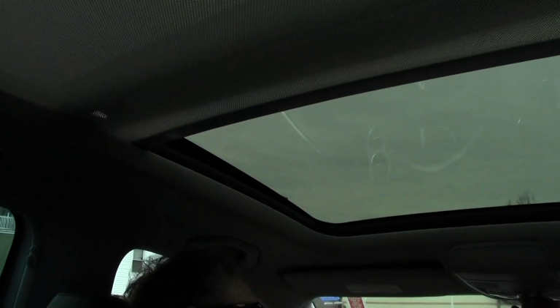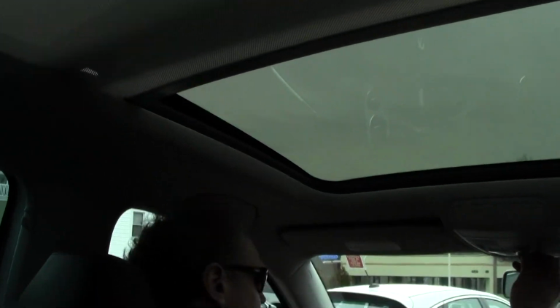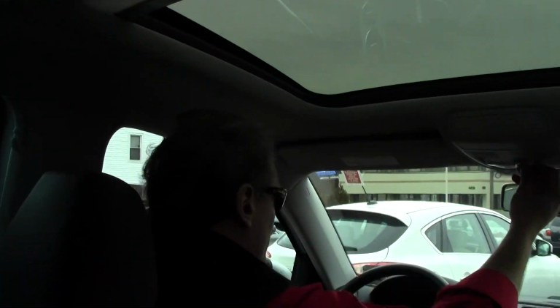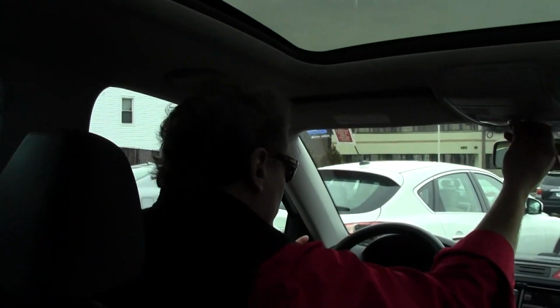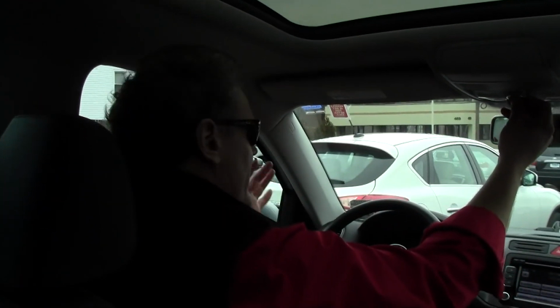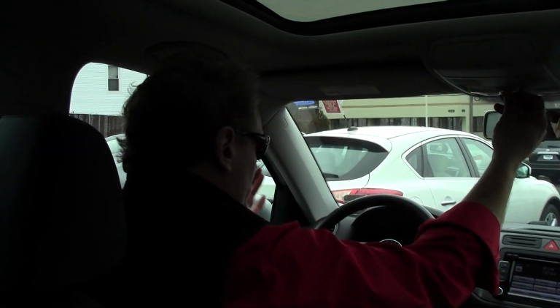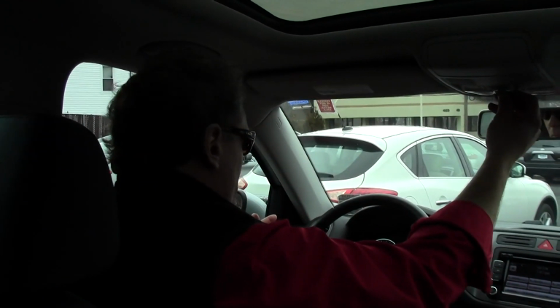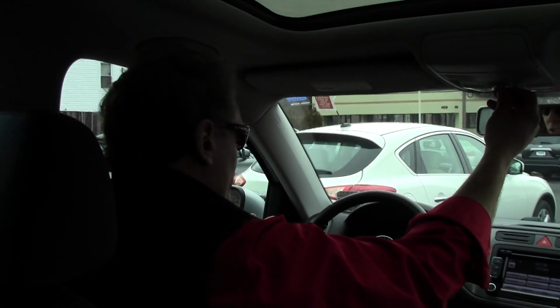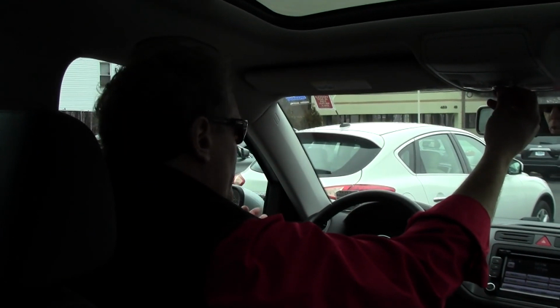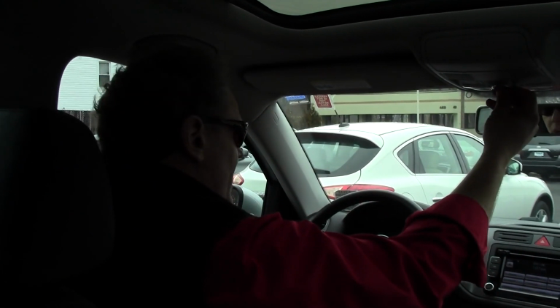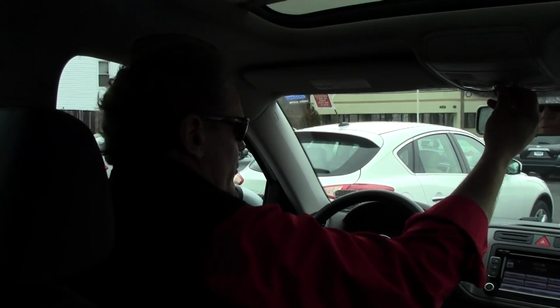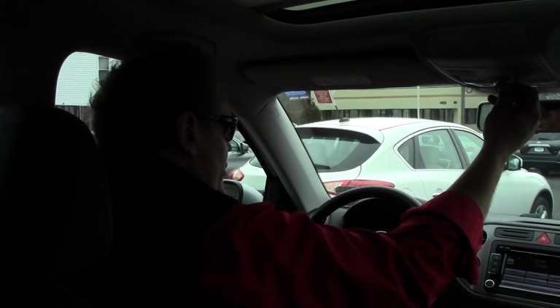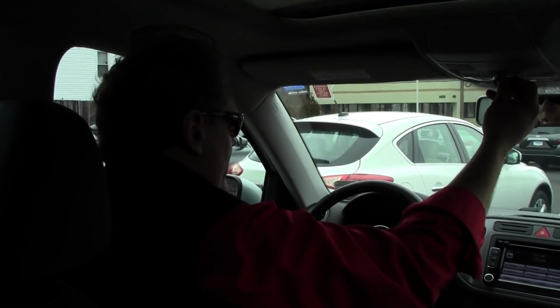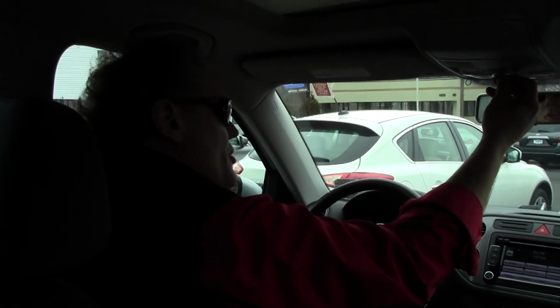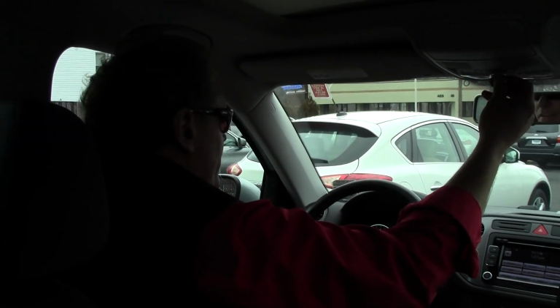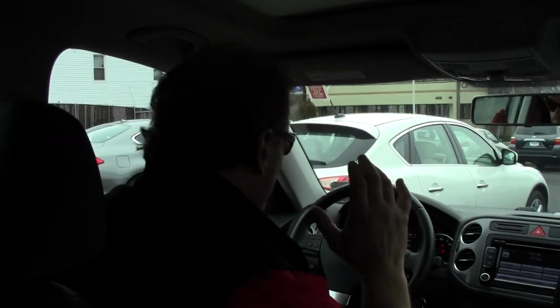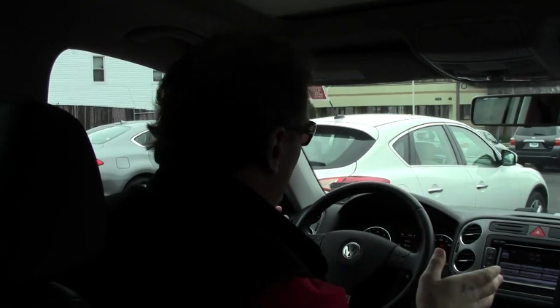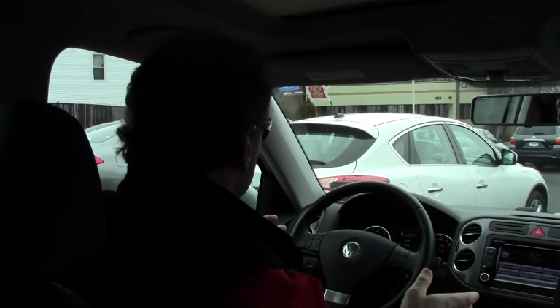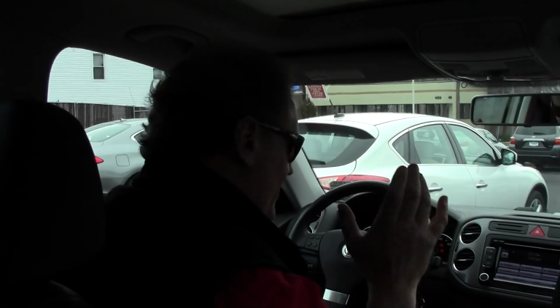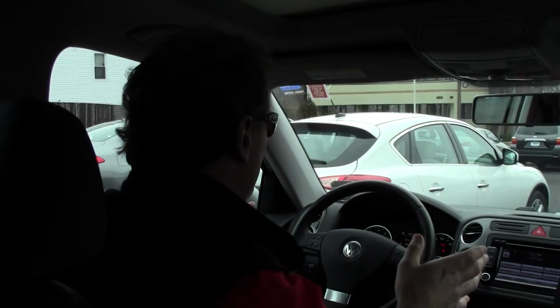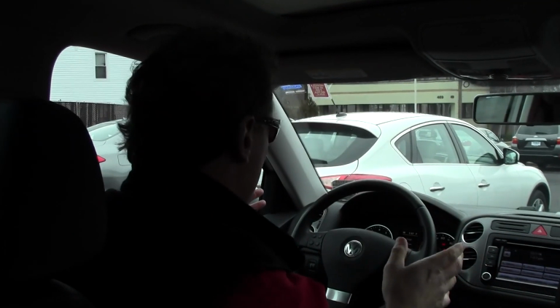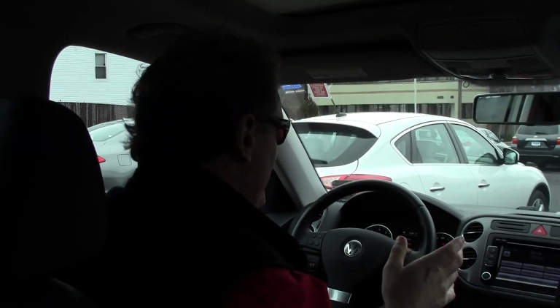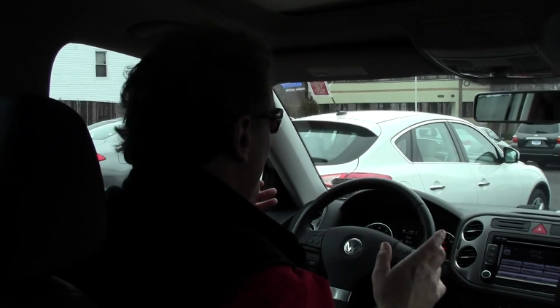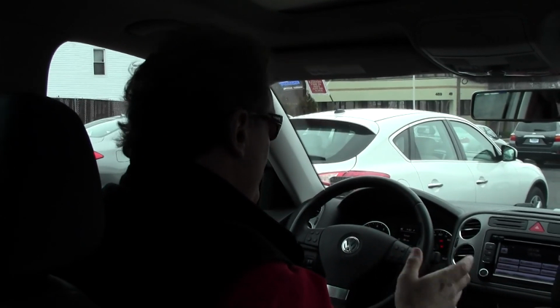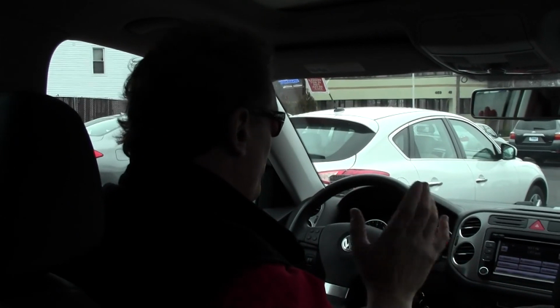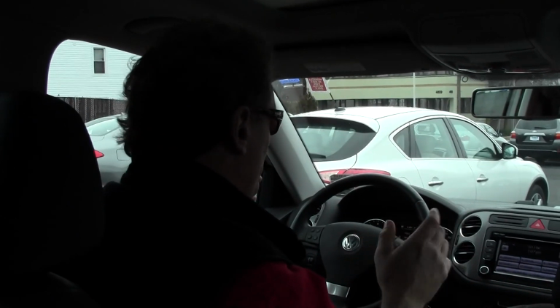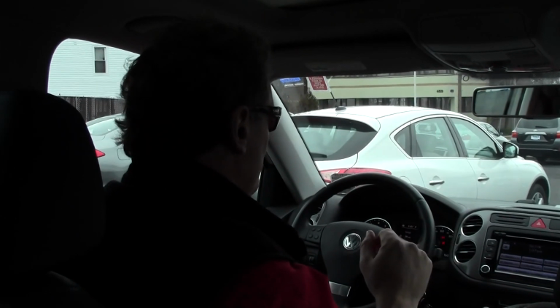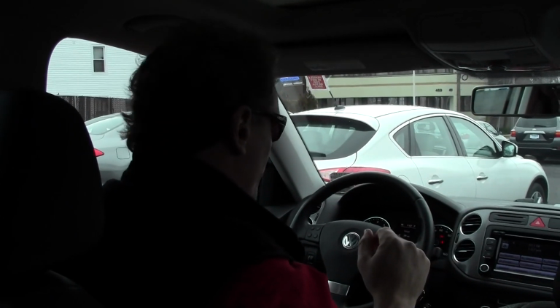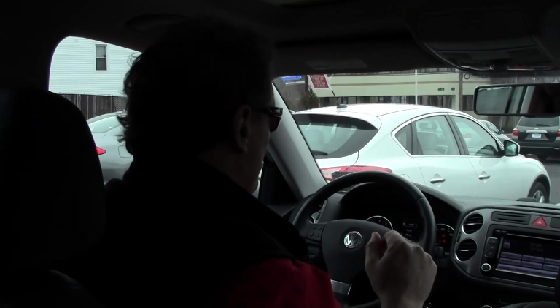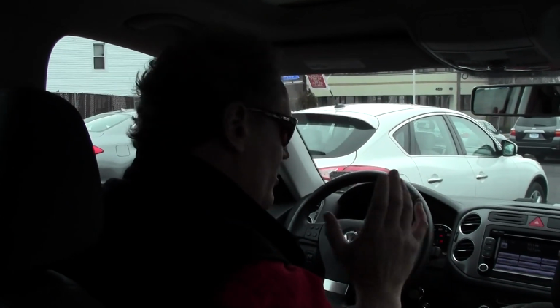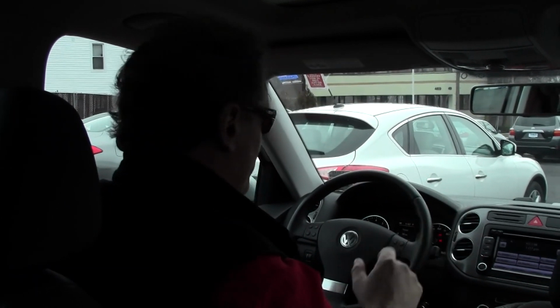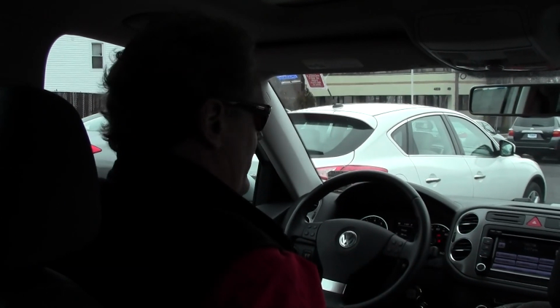Folks, if you're in the market for a gorgeous, extremely low-mileage, all-wheel drive compact crossover SUV, do yourself a favor — come on down to Douglas Volkswagen and check out this absolutely gorgeous Tiguan Wolfsburg Edition 4Motion. You'll absolutely fall in love with this vehicle.